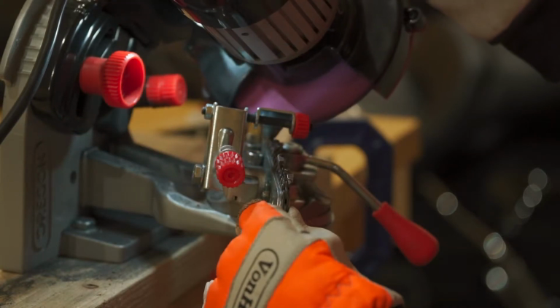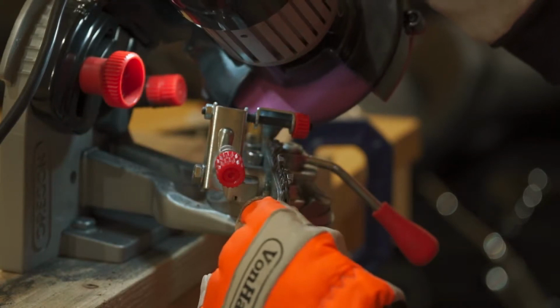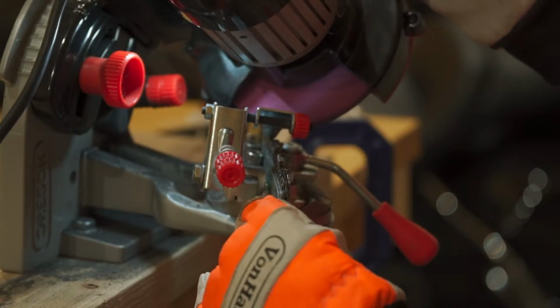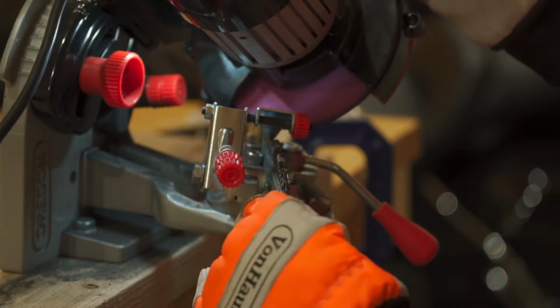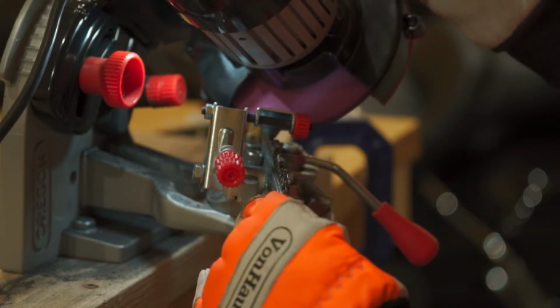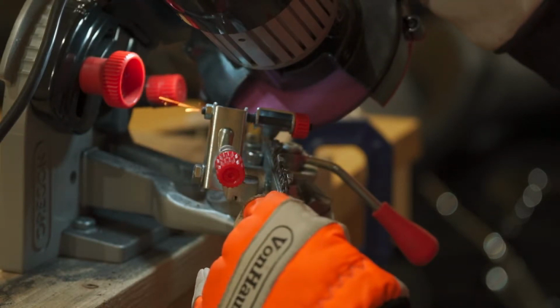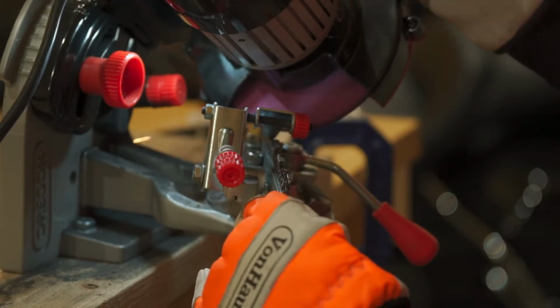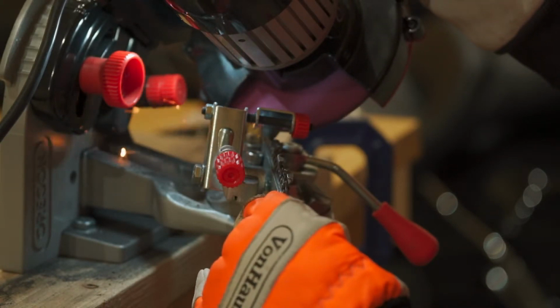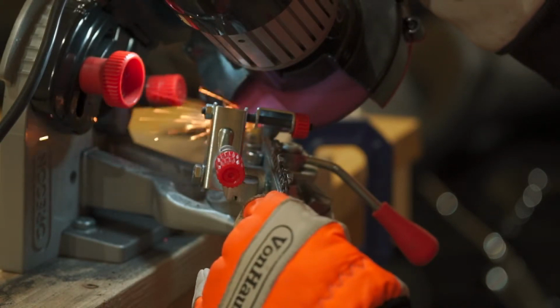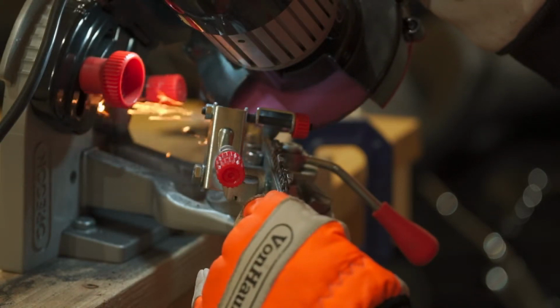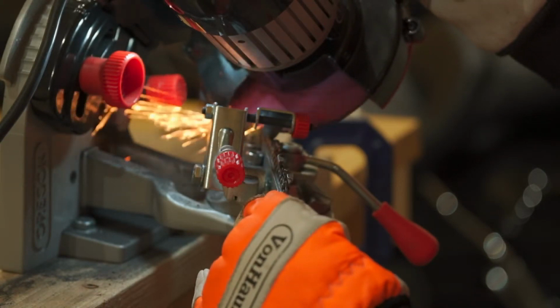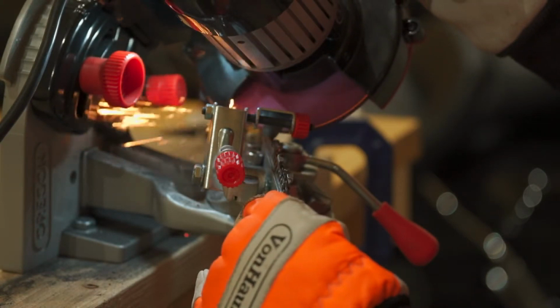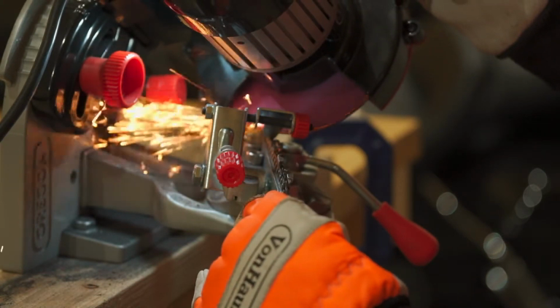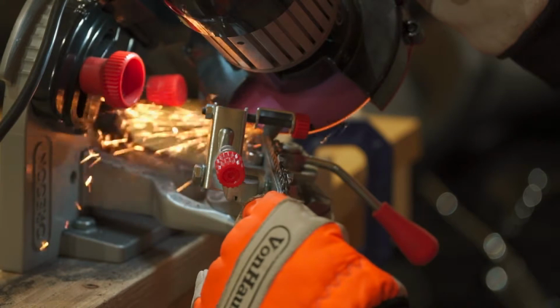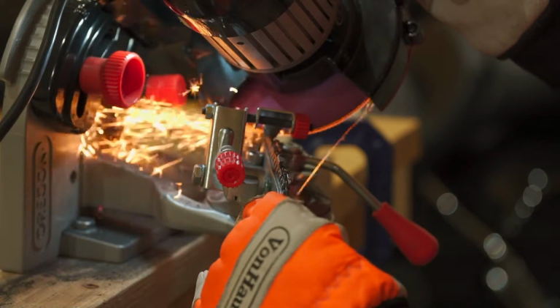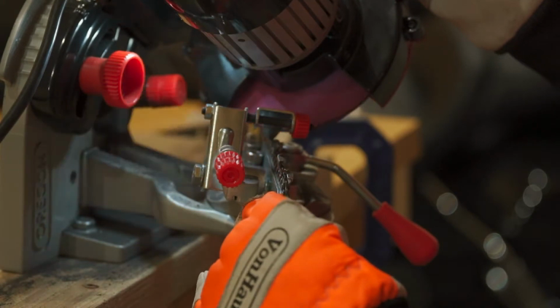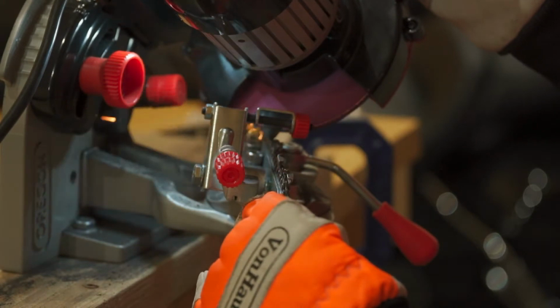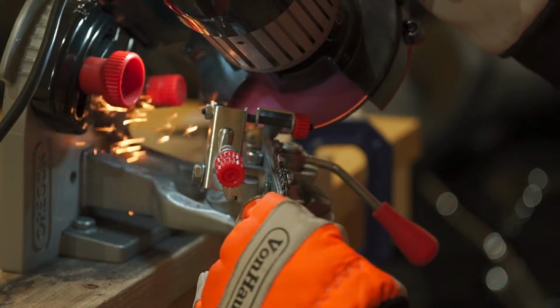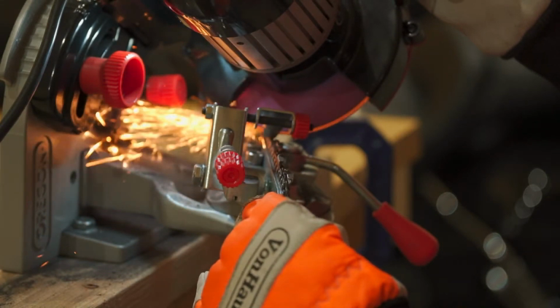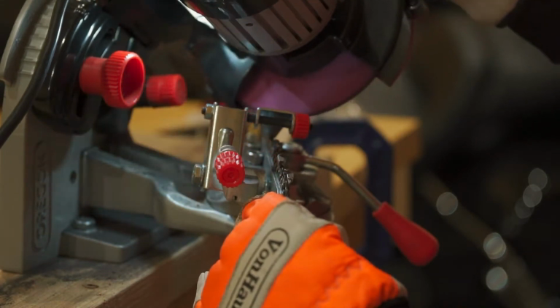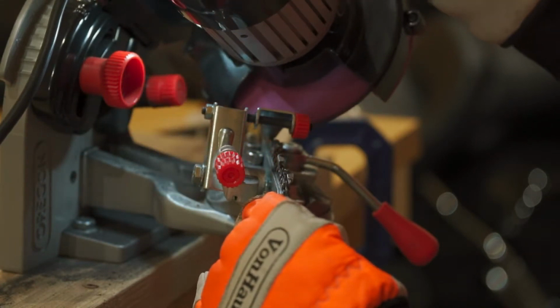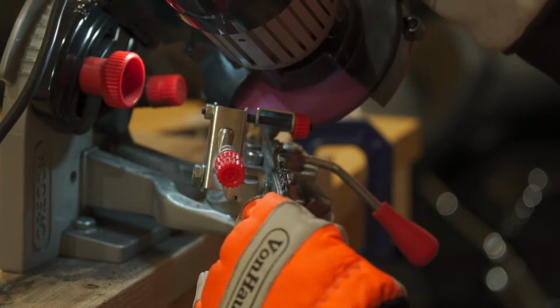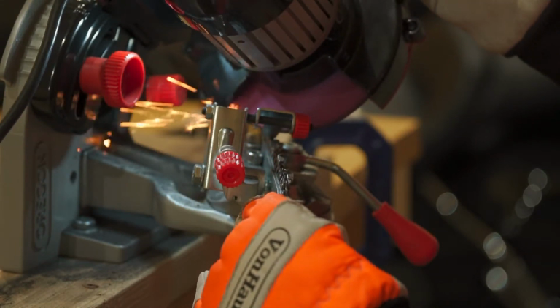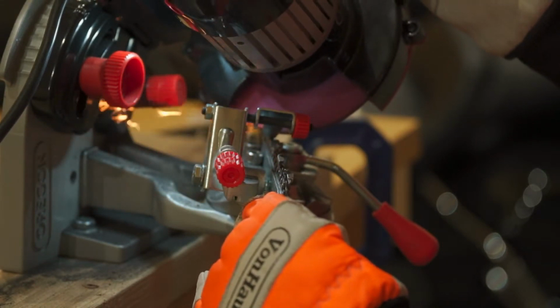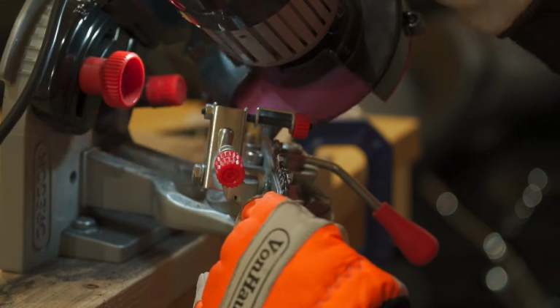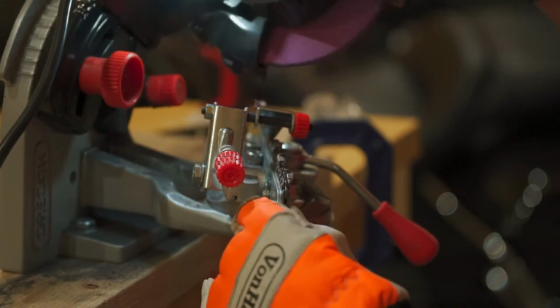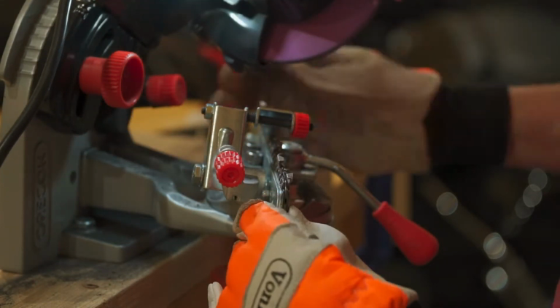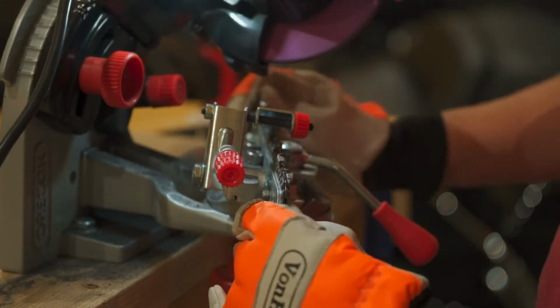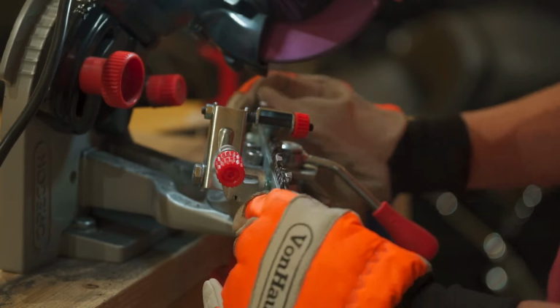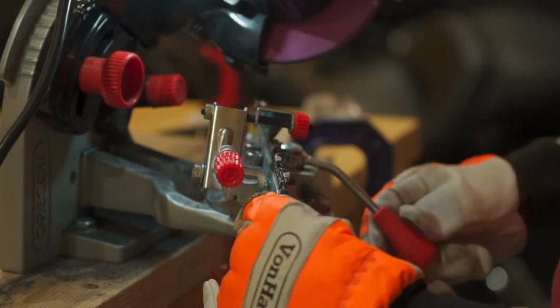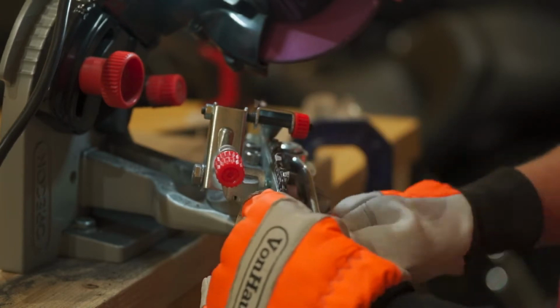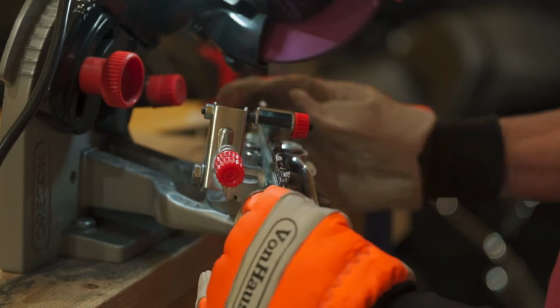You start up with the top, and then you grind downwards — you'll see what I'm talking about. You'll just press a little bit, that's it. It's super easy.